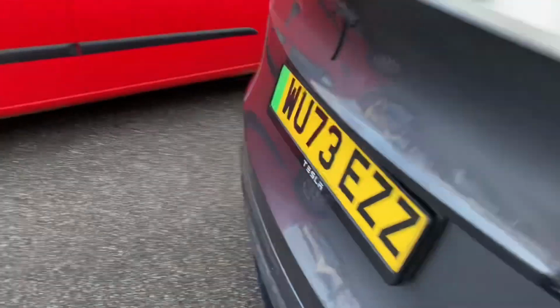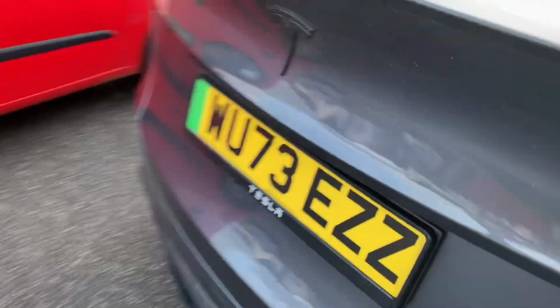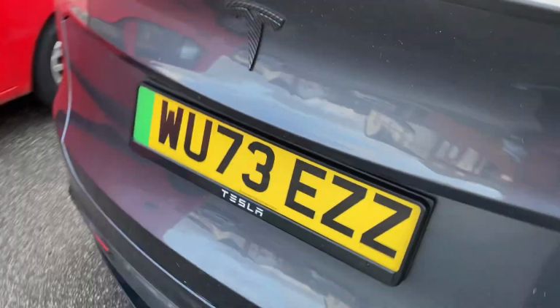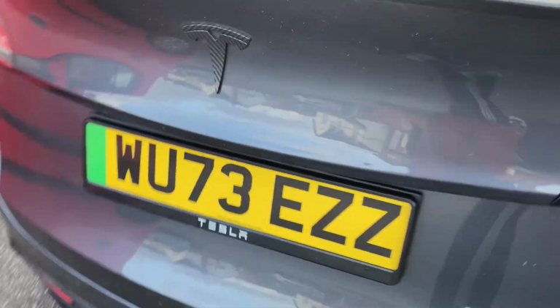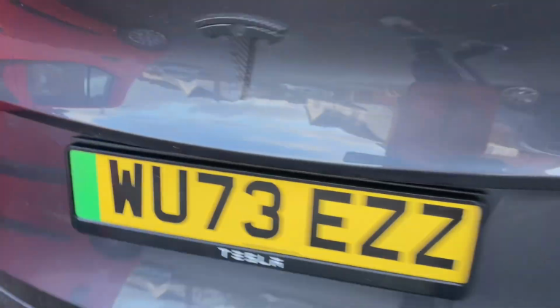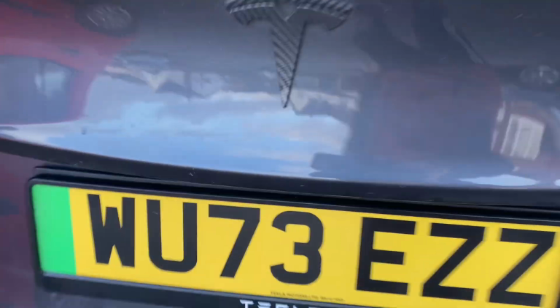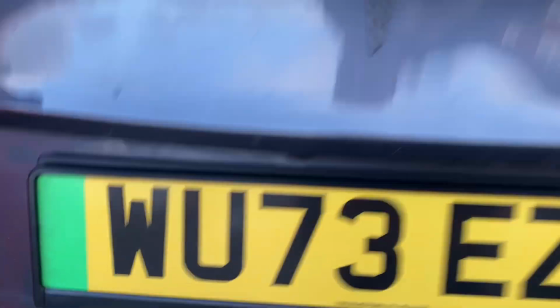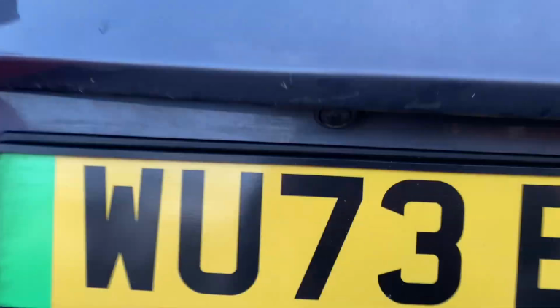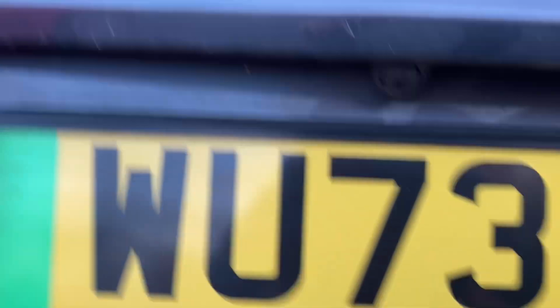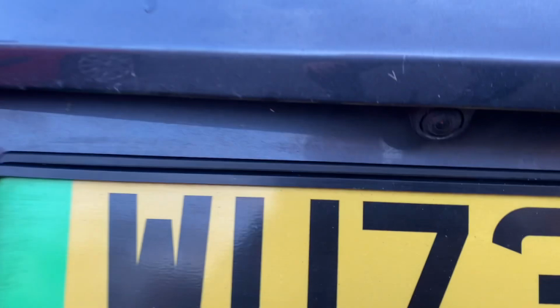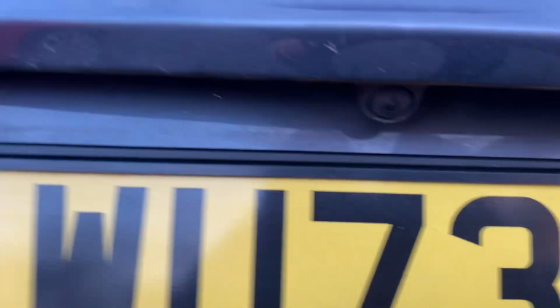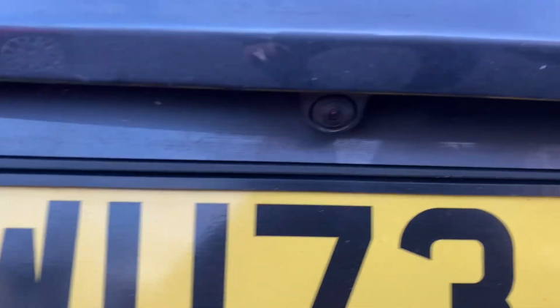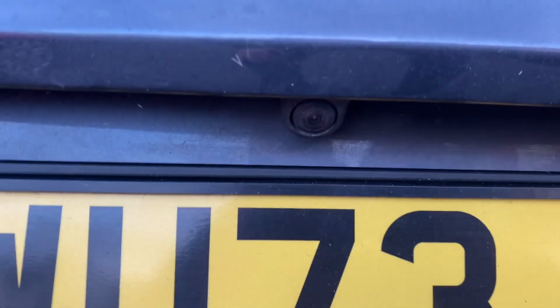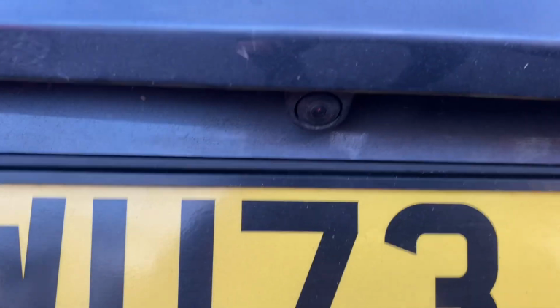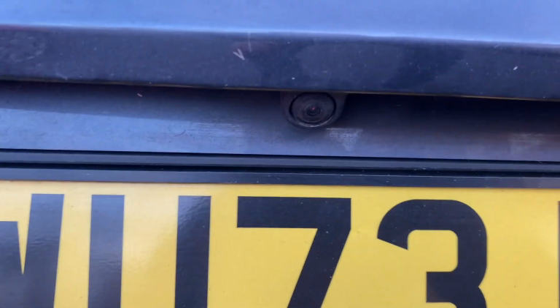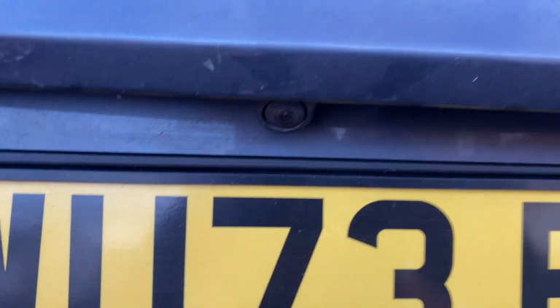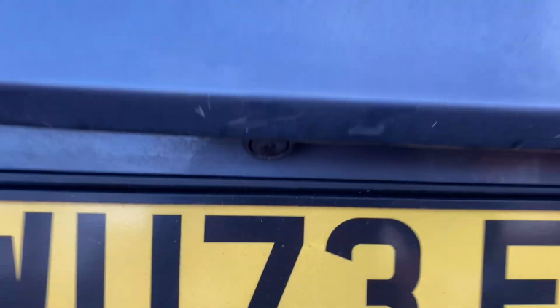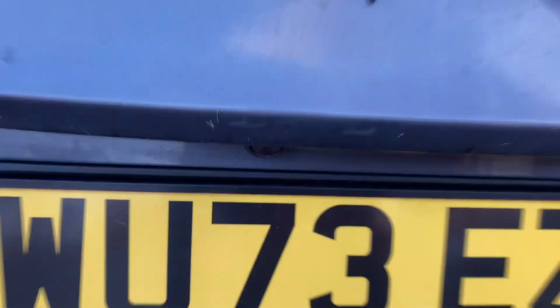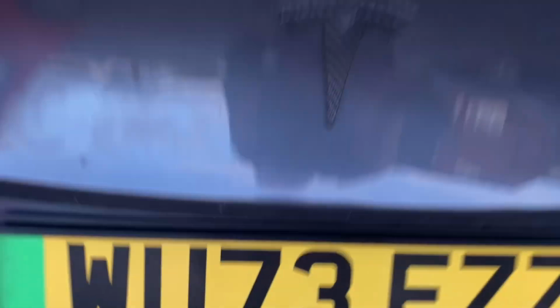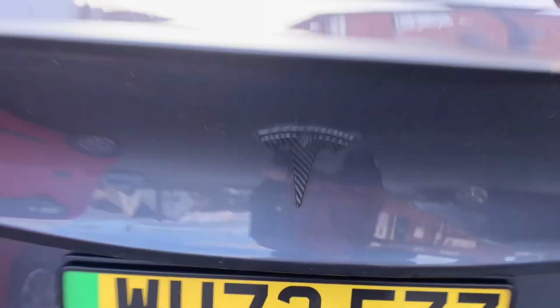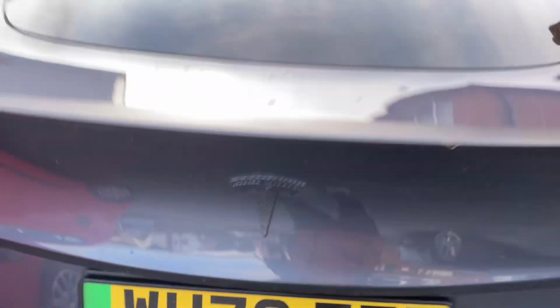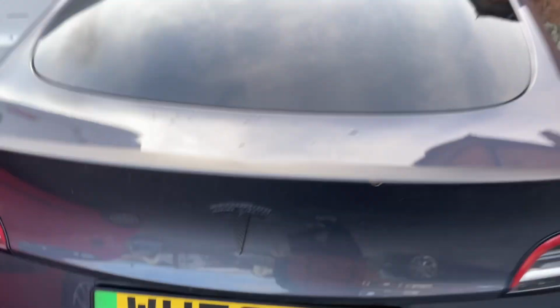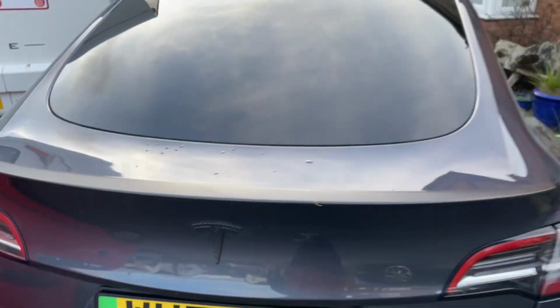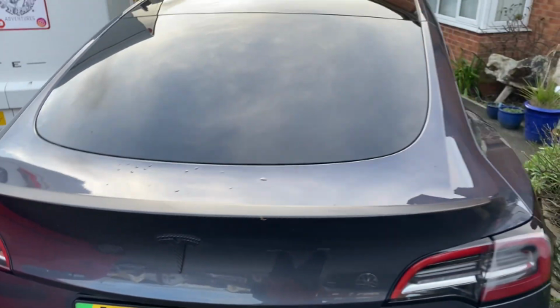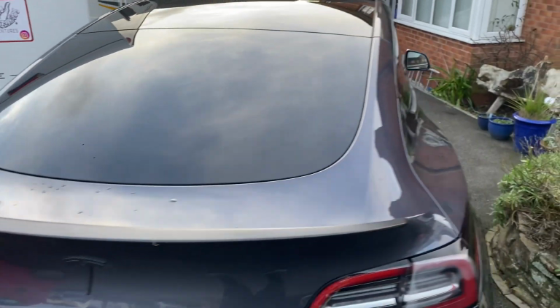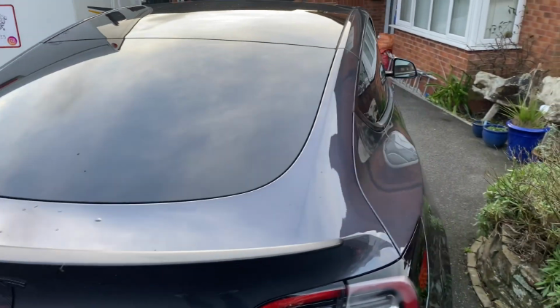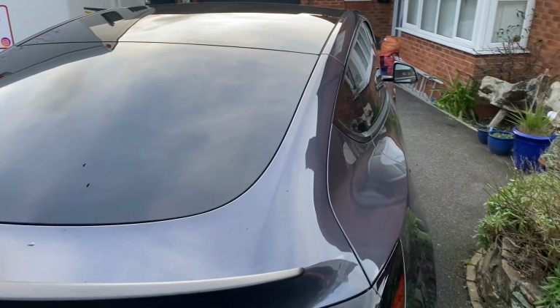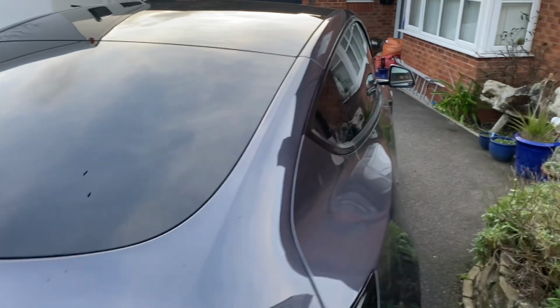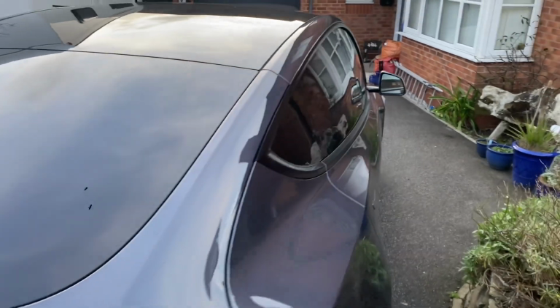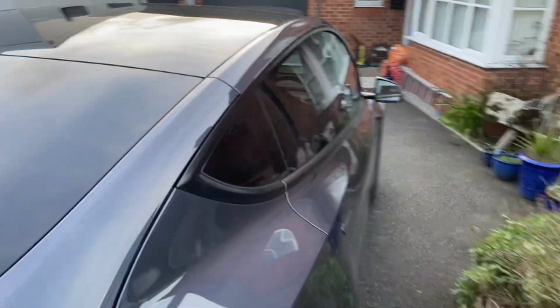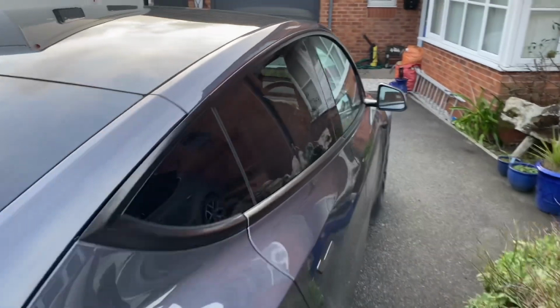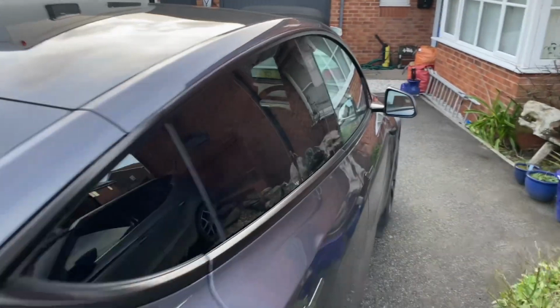Then at the rear, we have a rear camera just above the license plate there, and that shows obviously everything from behind. So let's go in the car and show you what the cameras do on the screen.